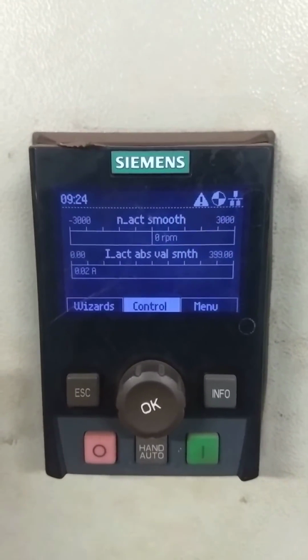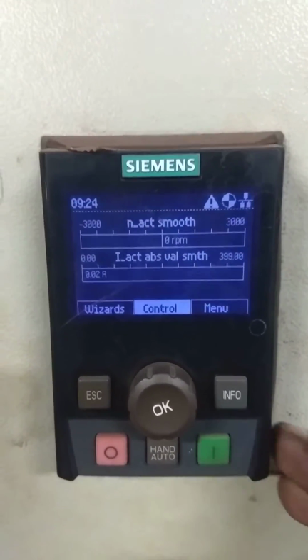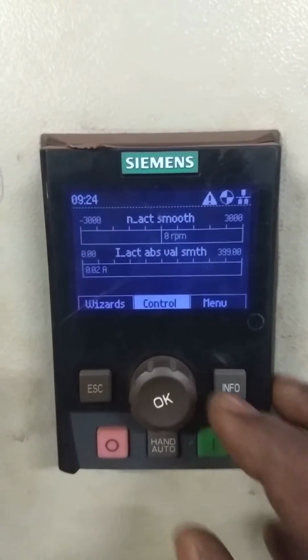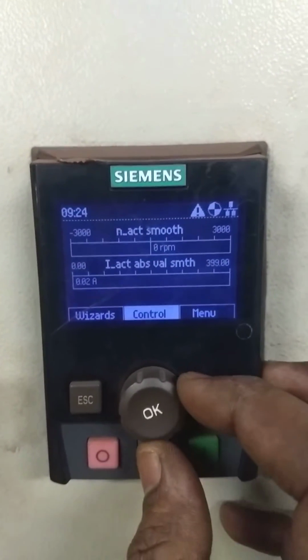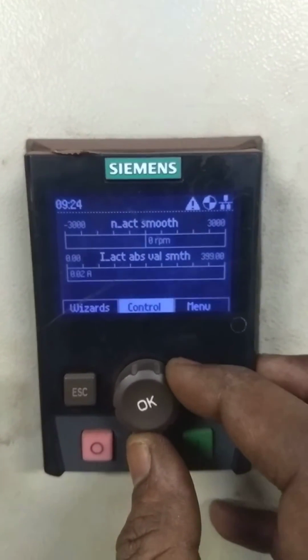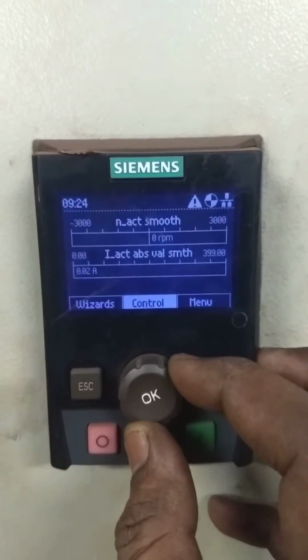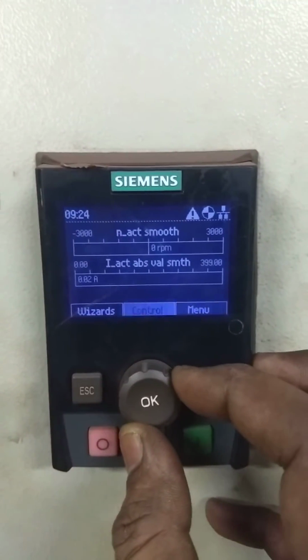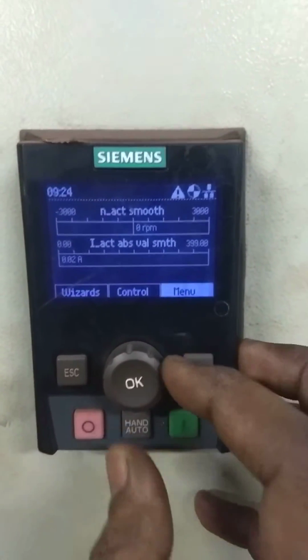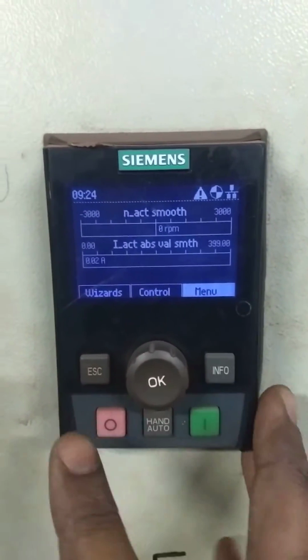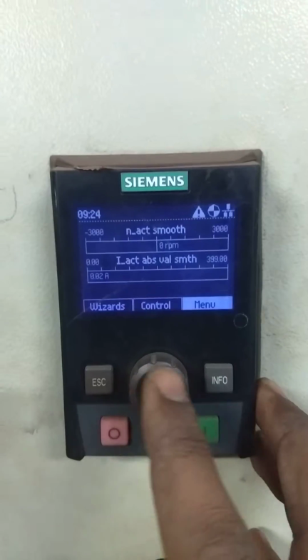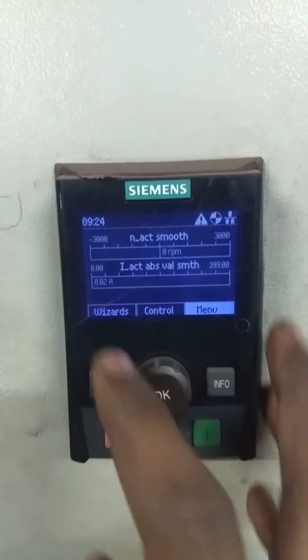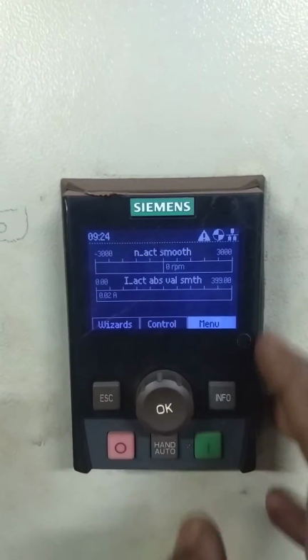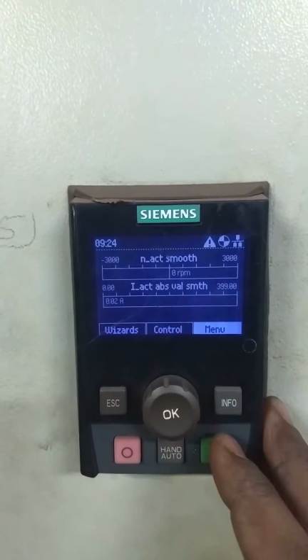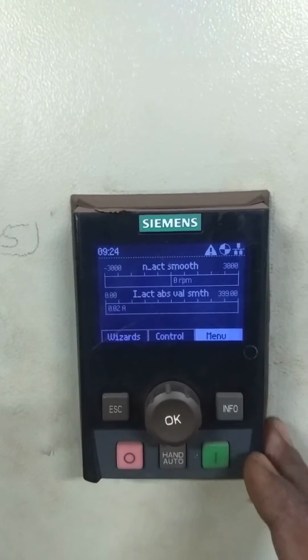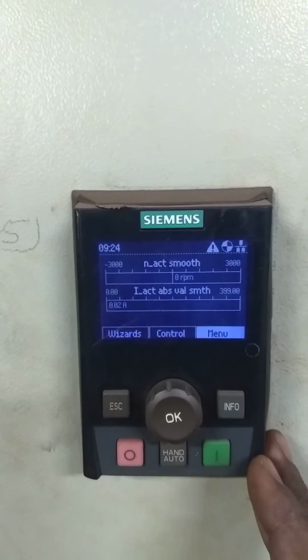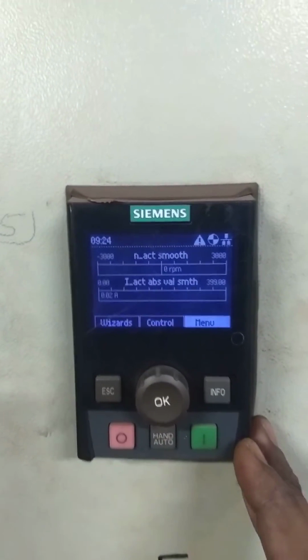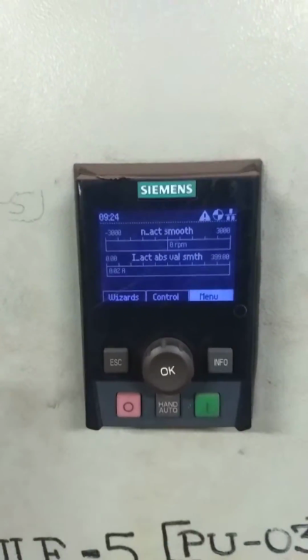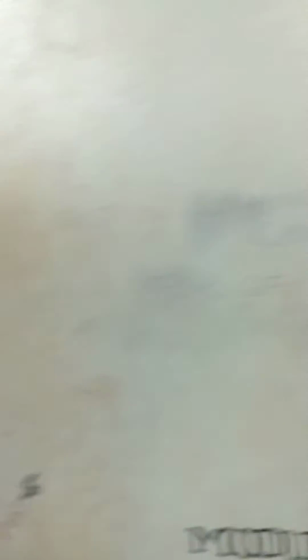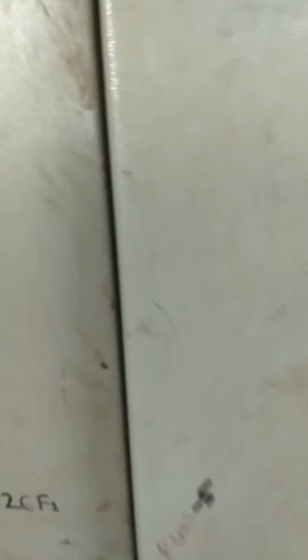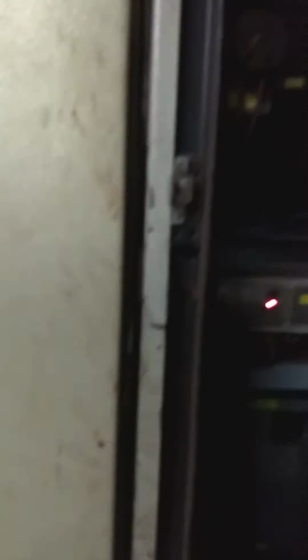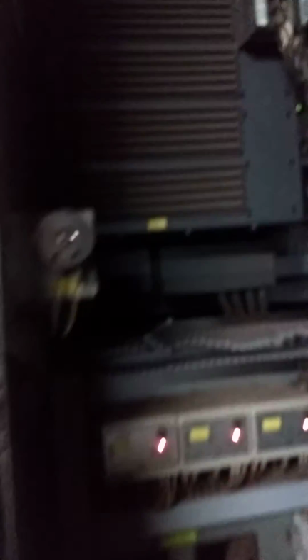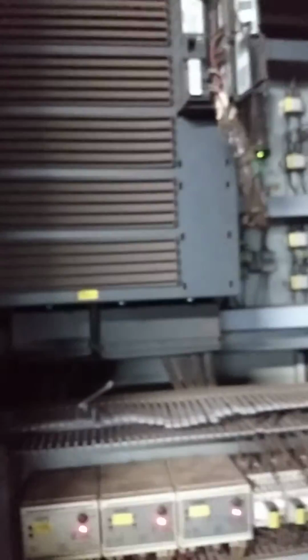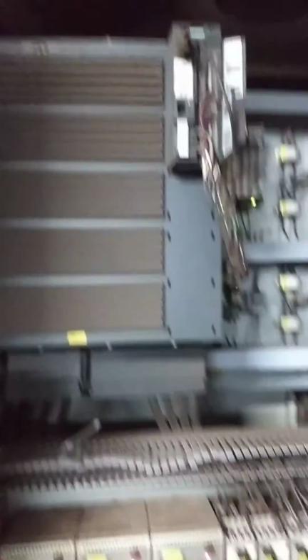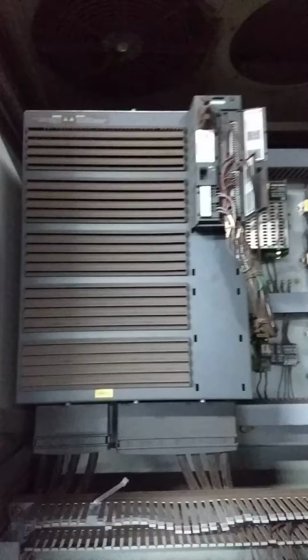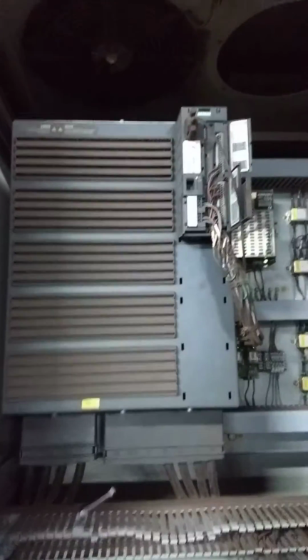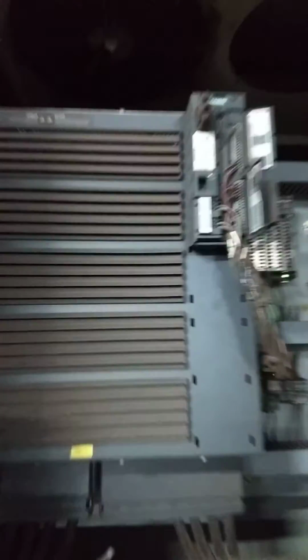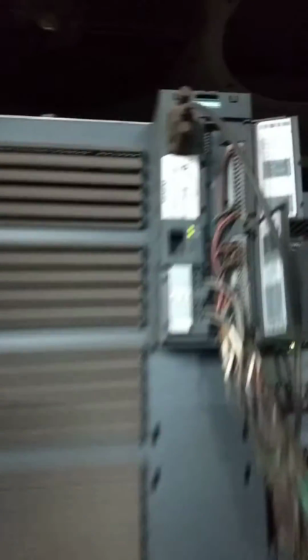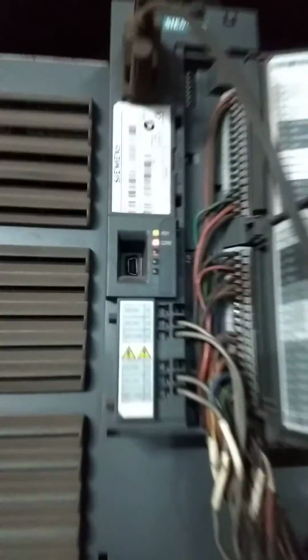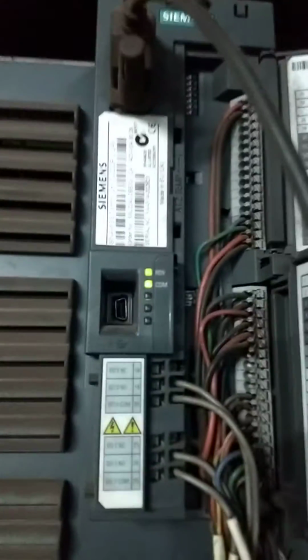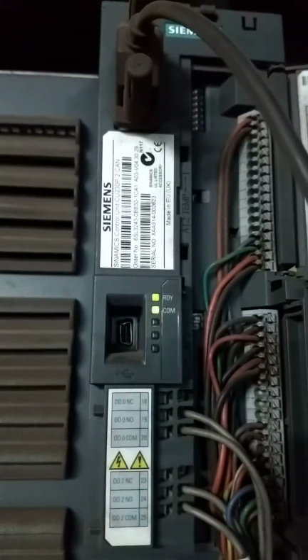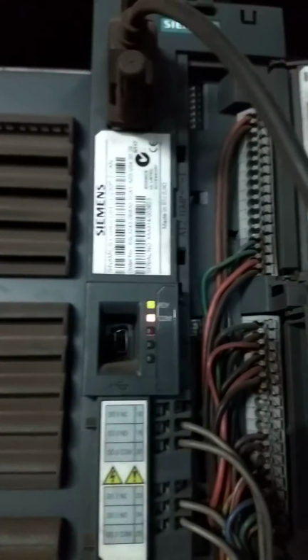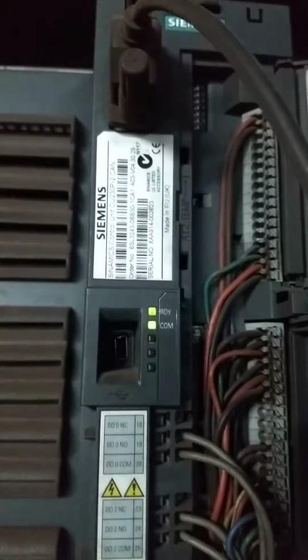So the first thing is, we will go to menu. This is the IOP — Intelligent Operating Panel. And inside the panel, this is the main drive. So it's ready now; you can see the green indication.